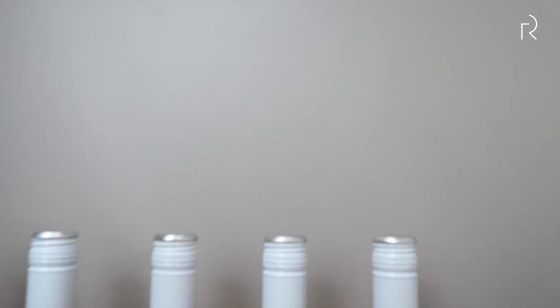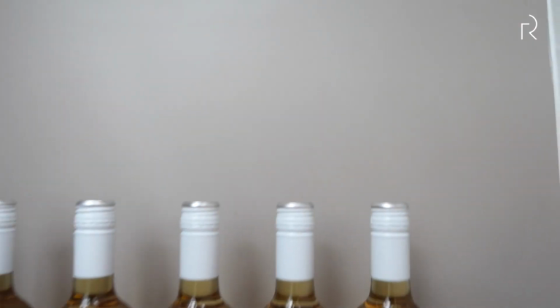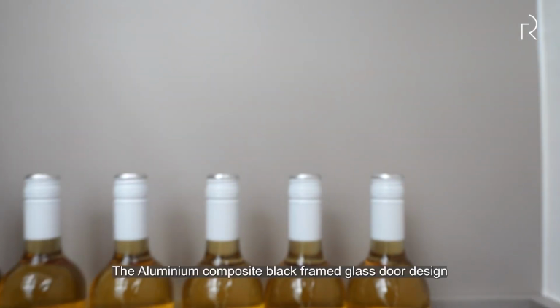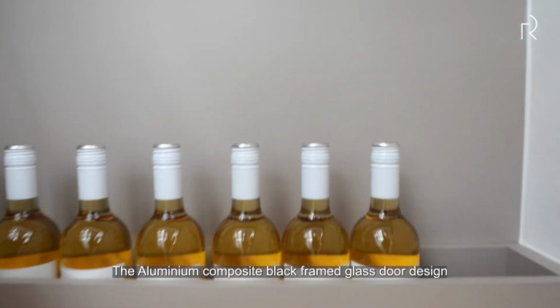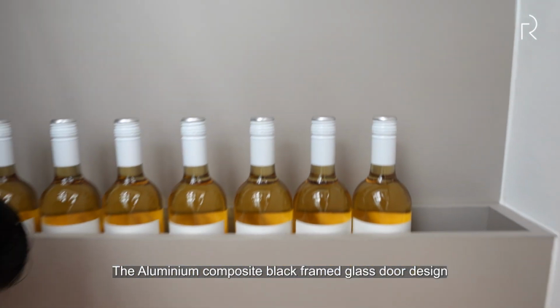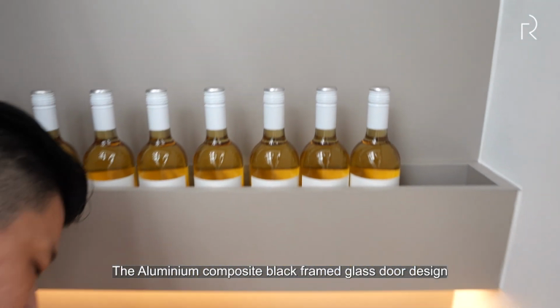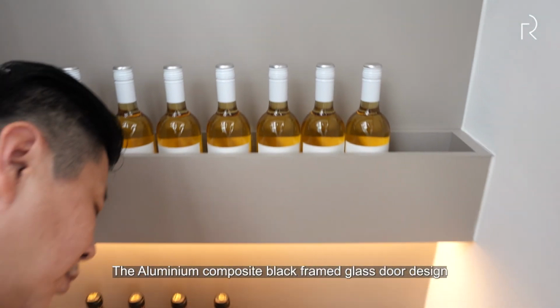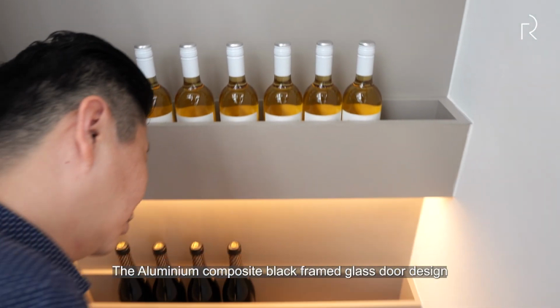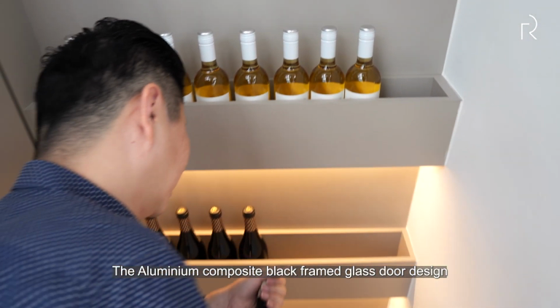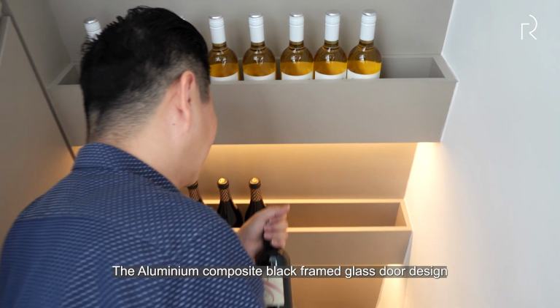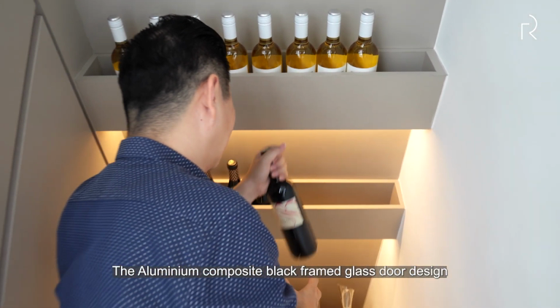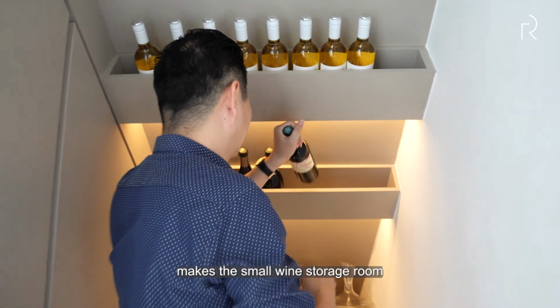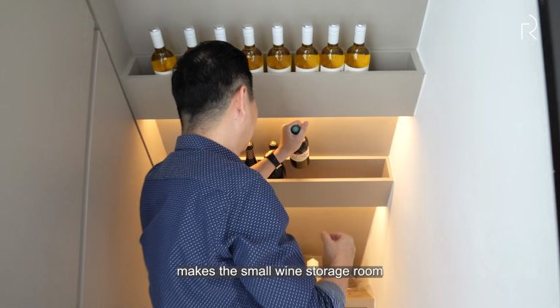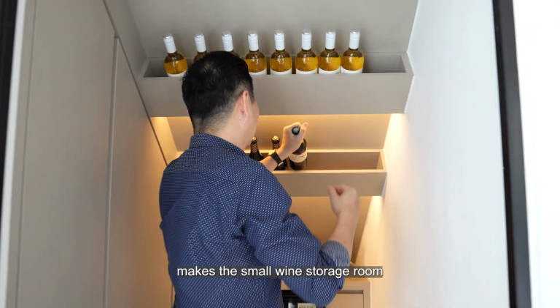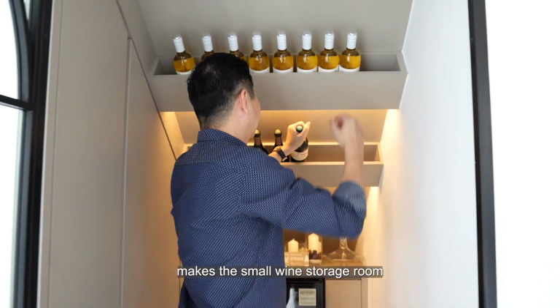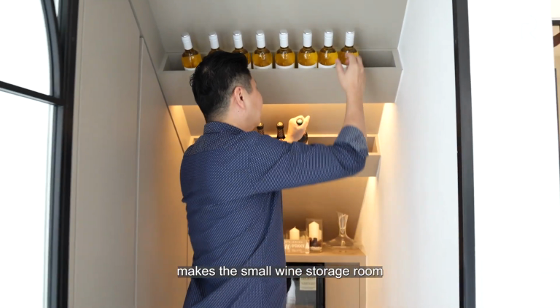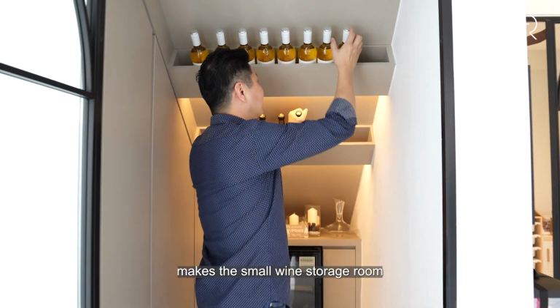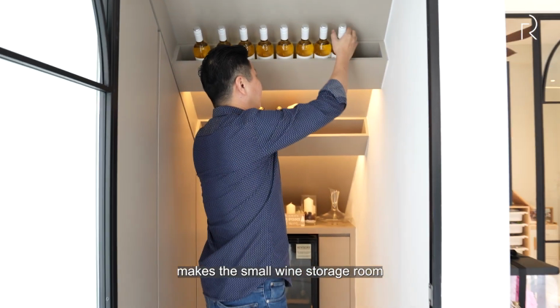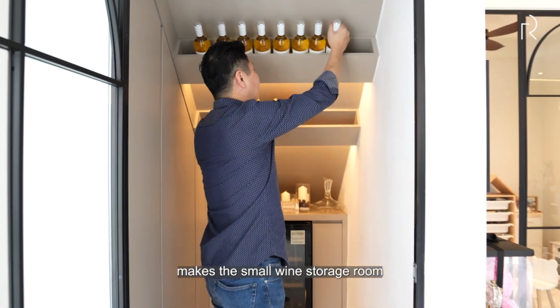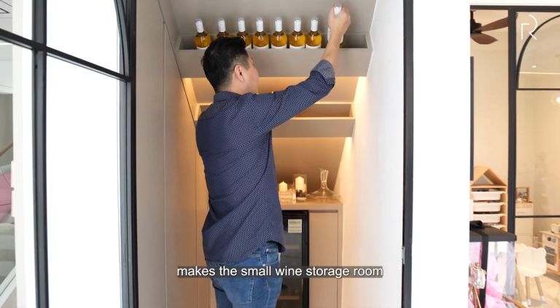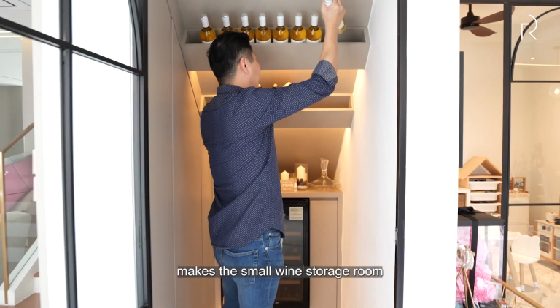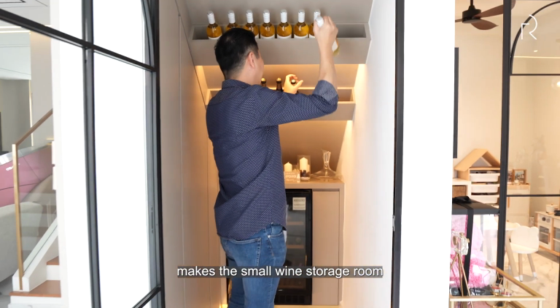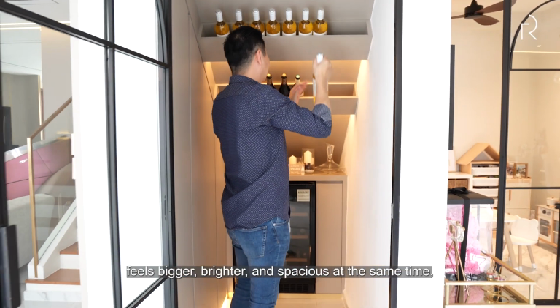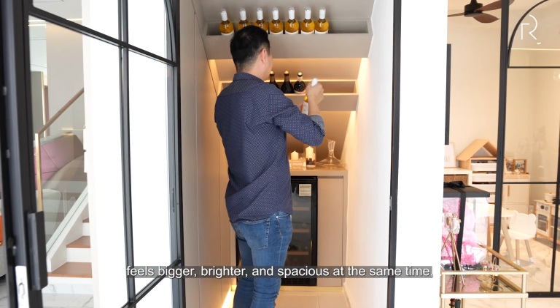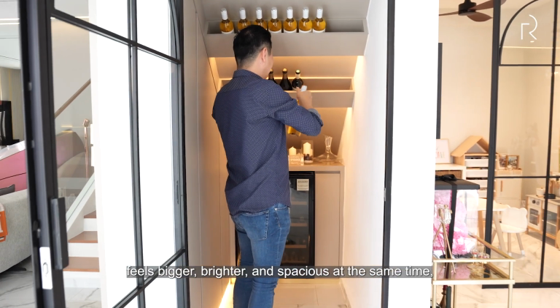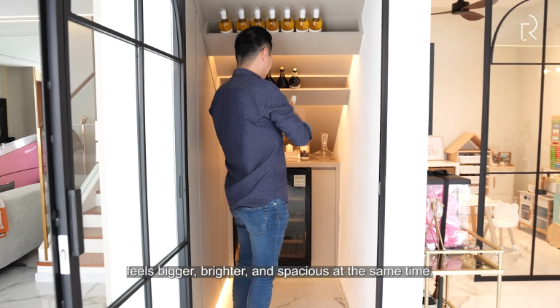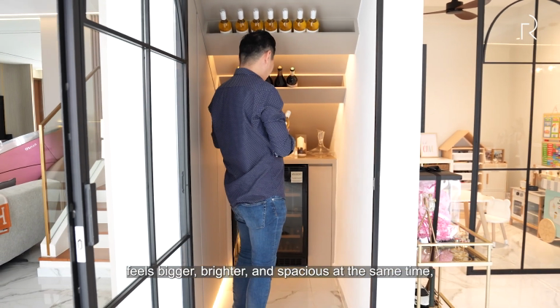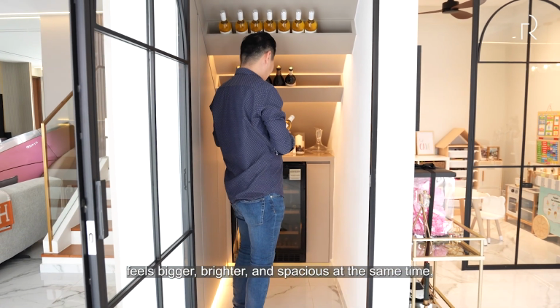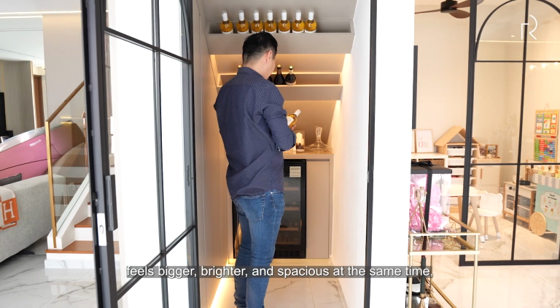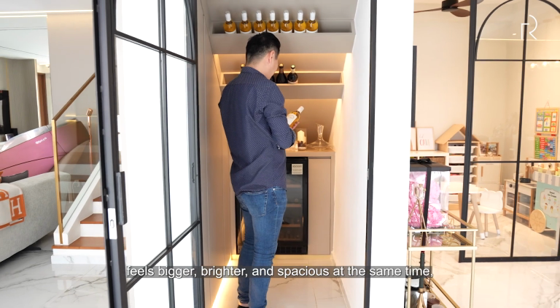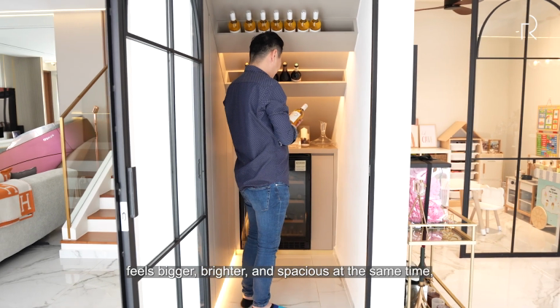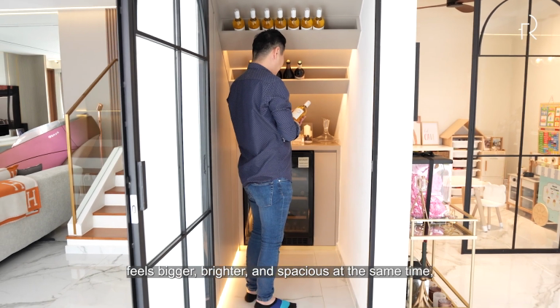The aluminium composite black-framed glass design makes the small-width storage room feel bigger, brighter, and more spacious at the same time.